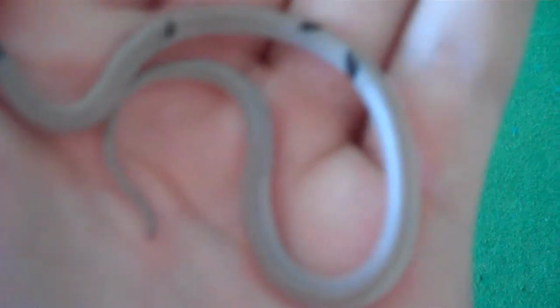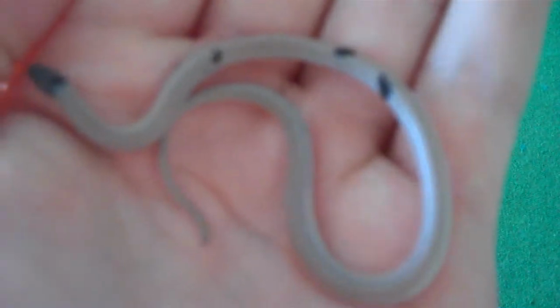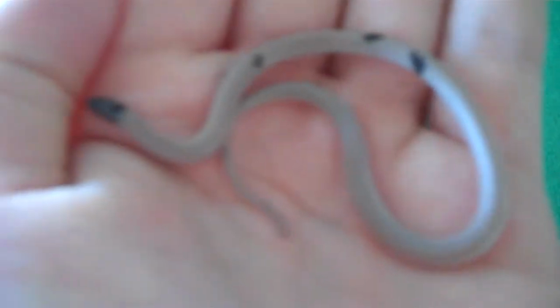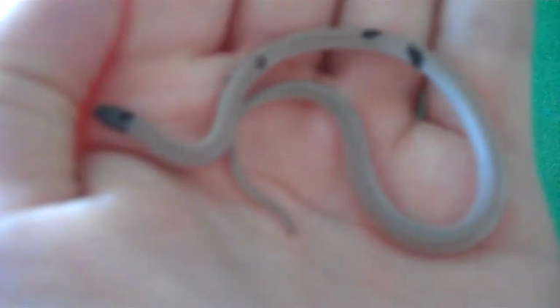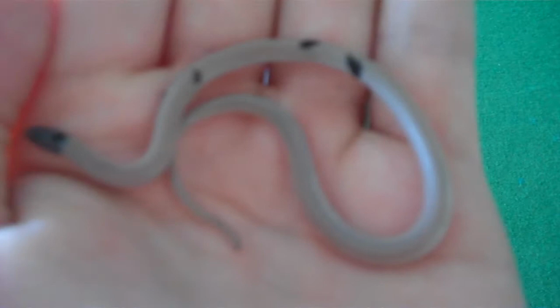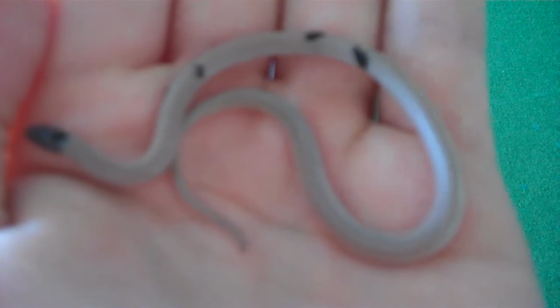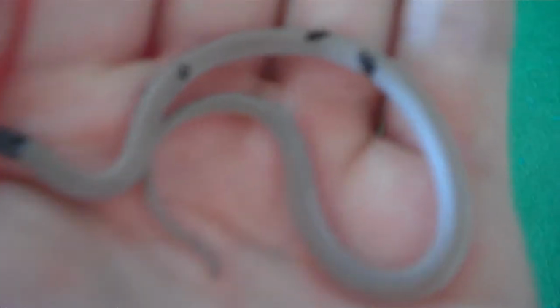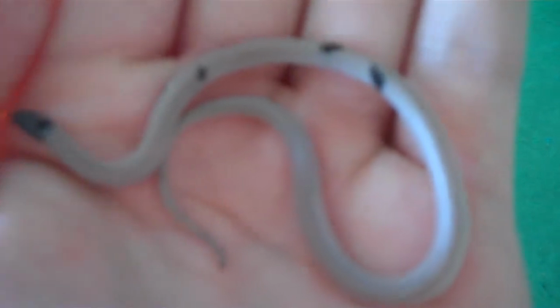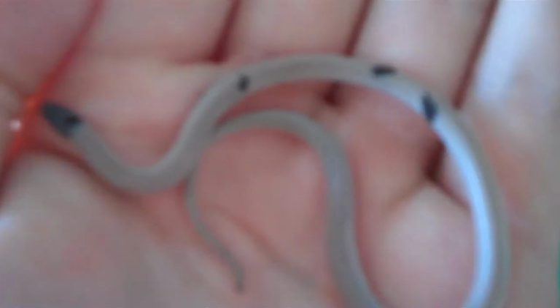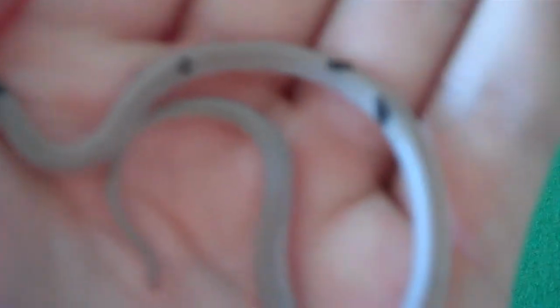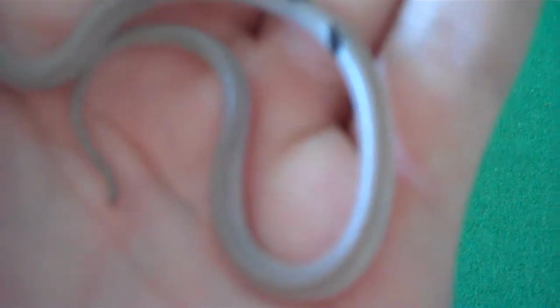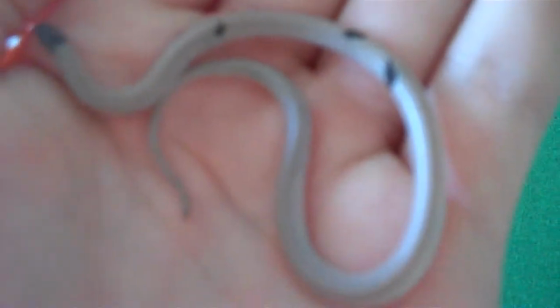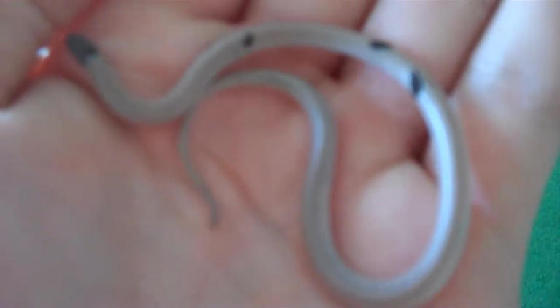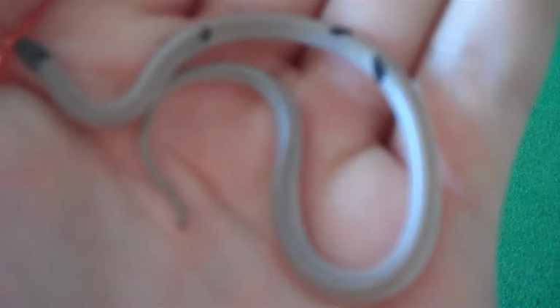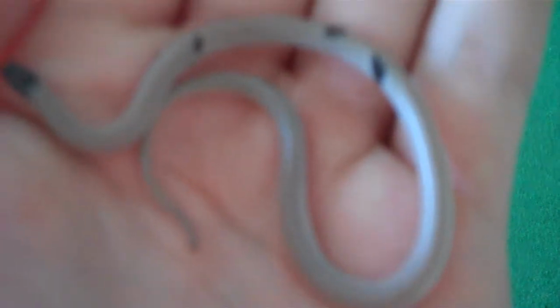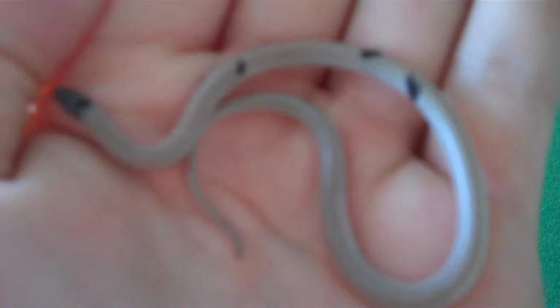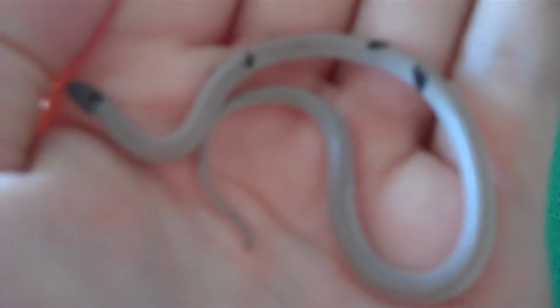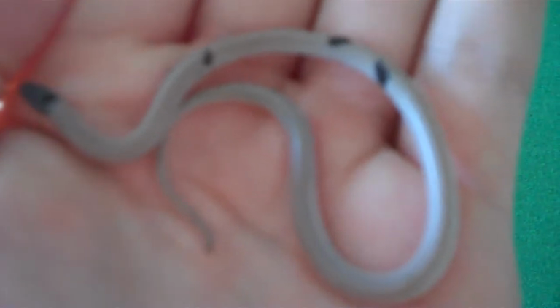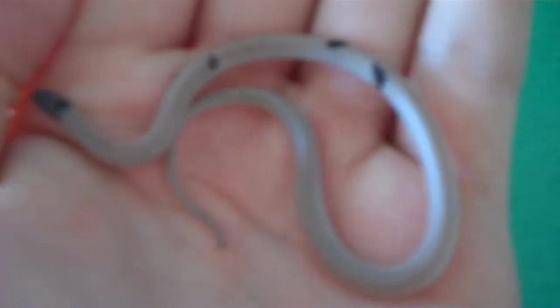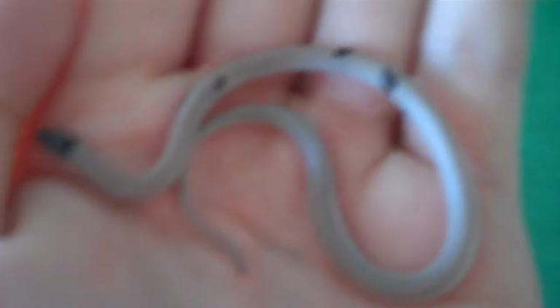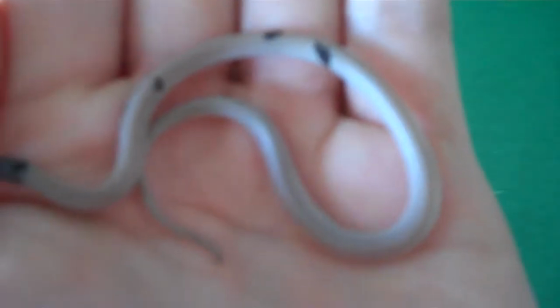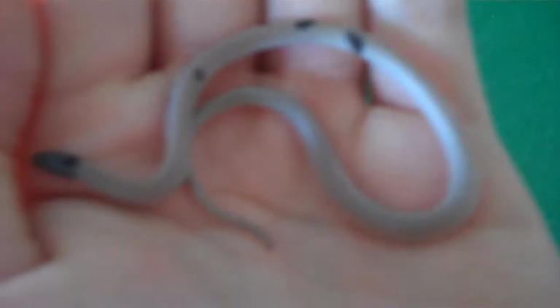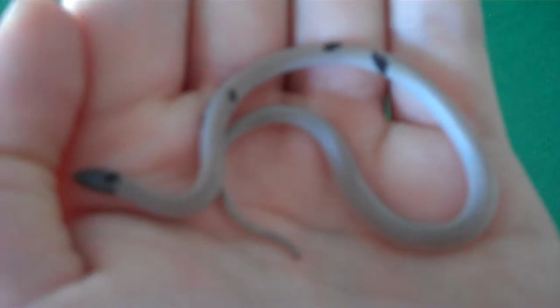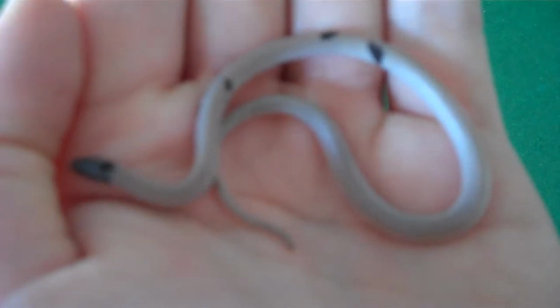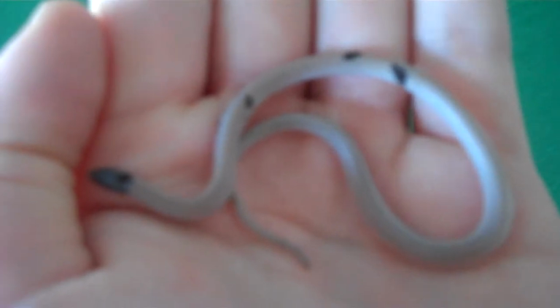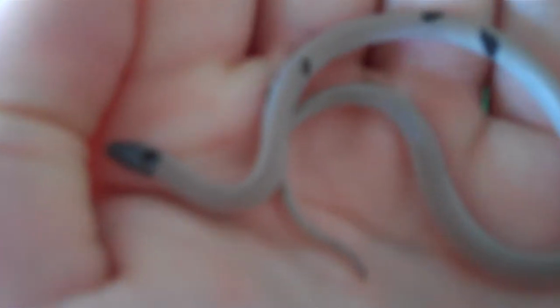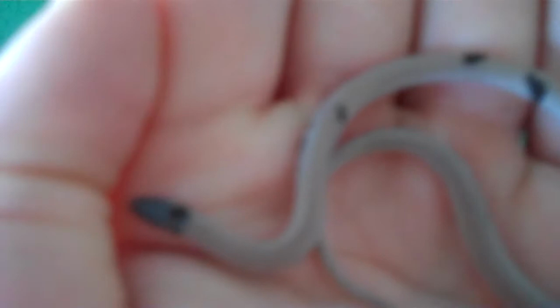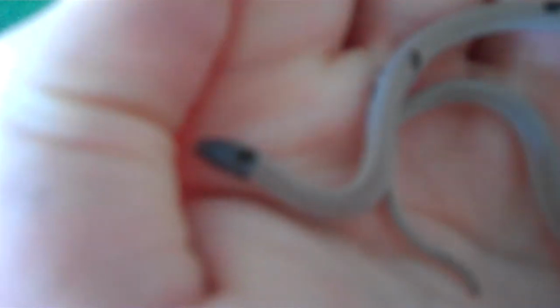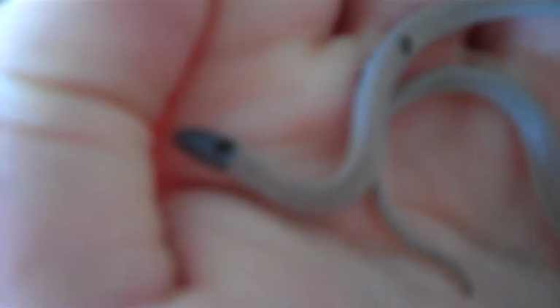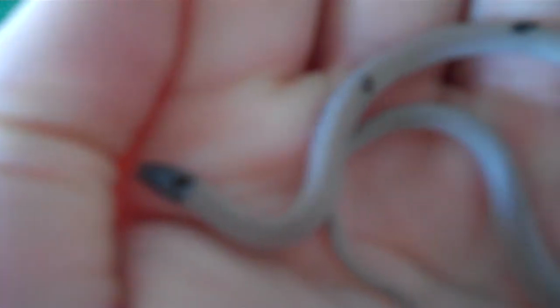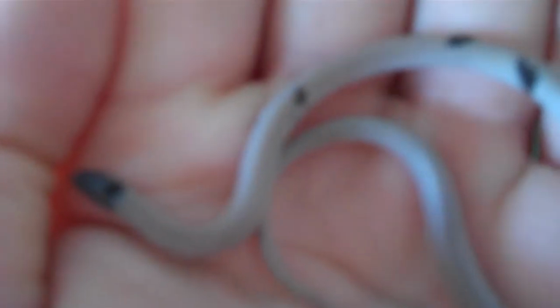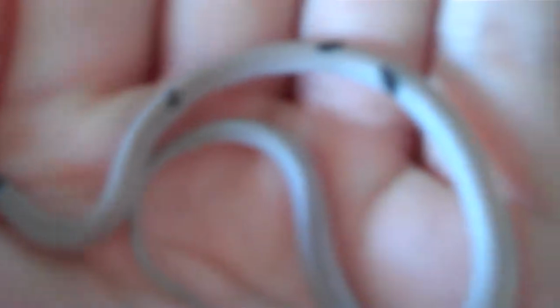I happened to find this one in my backyard, hiding in the dirt. They like to hide themselves in the dirt and under logs and leaves so they are not eaten by other predators. You can see his typical blackish colored head.